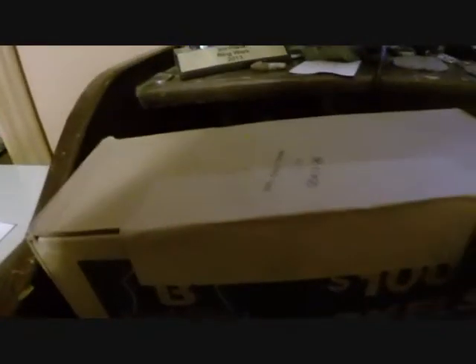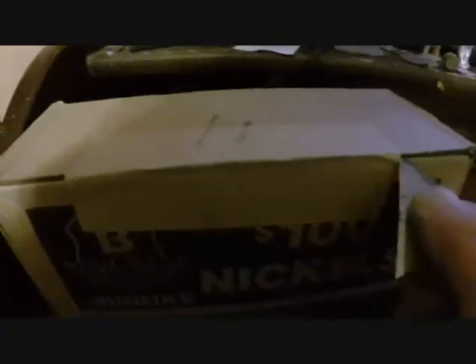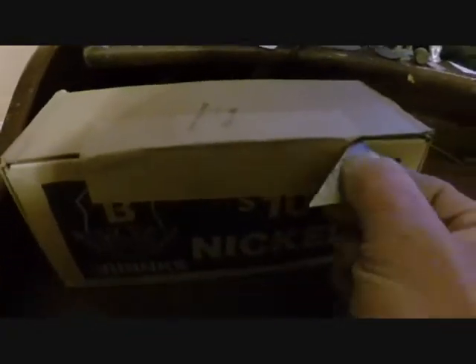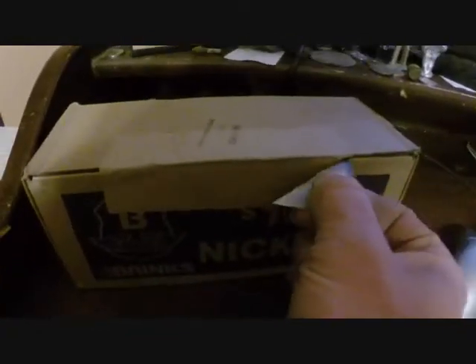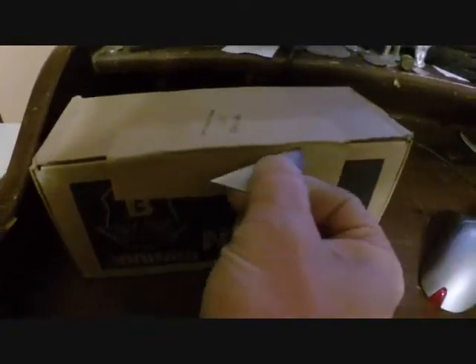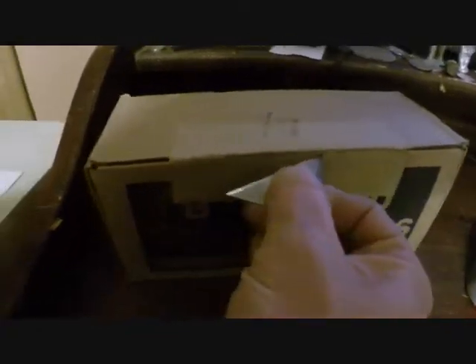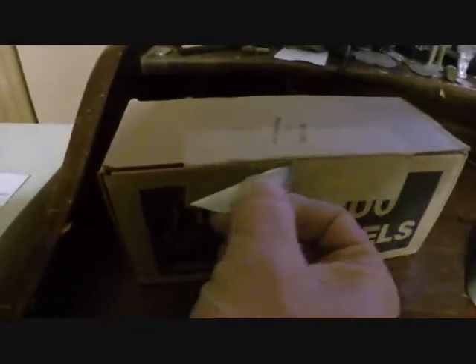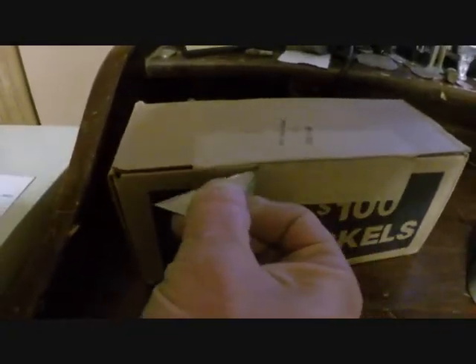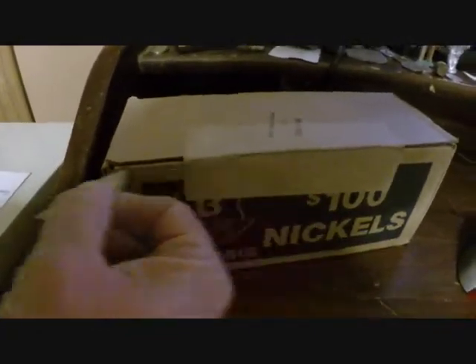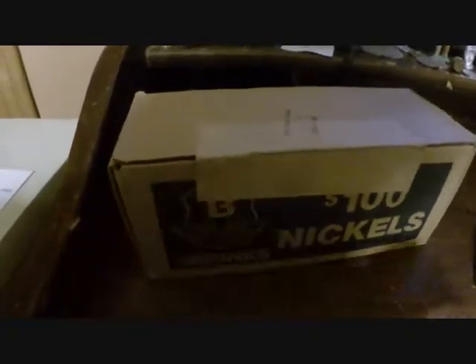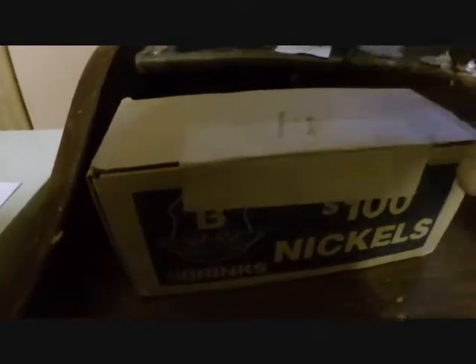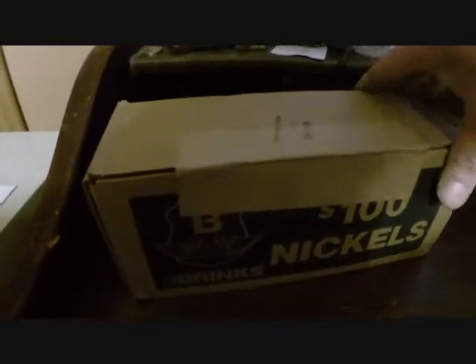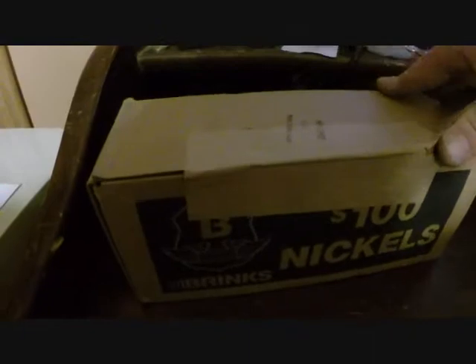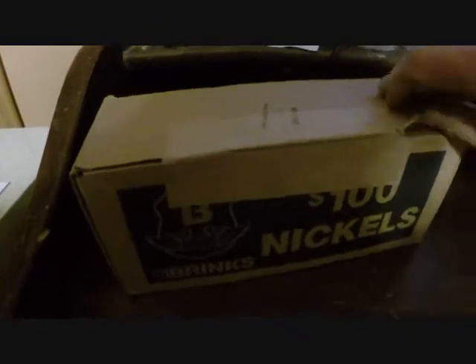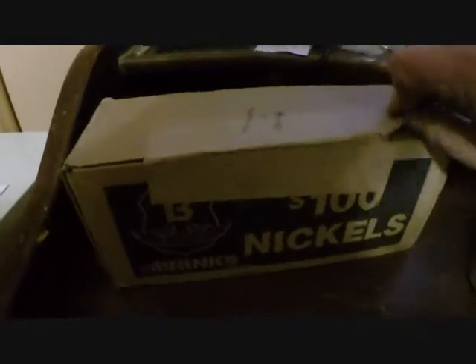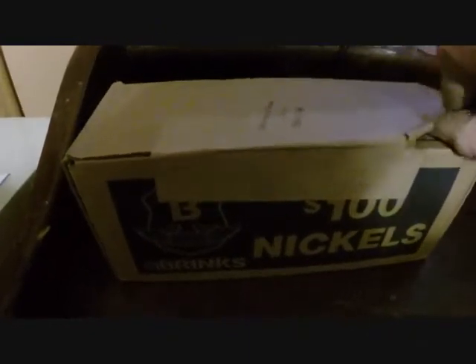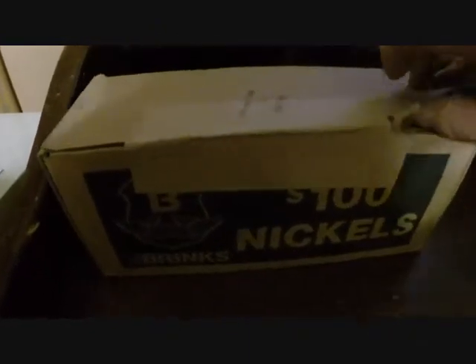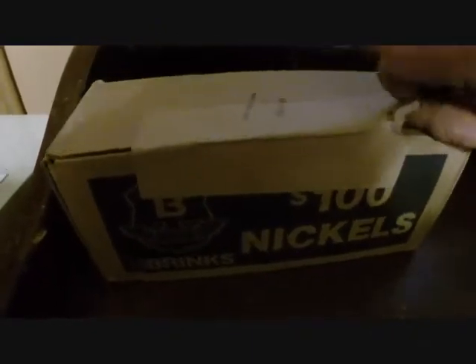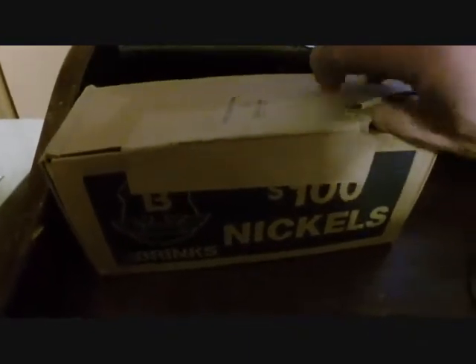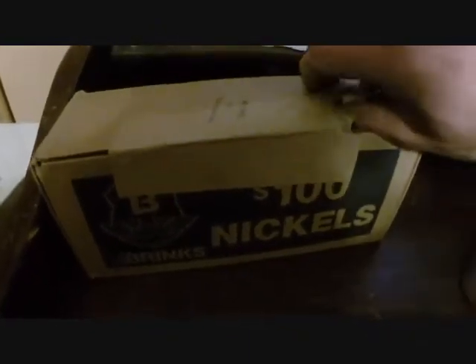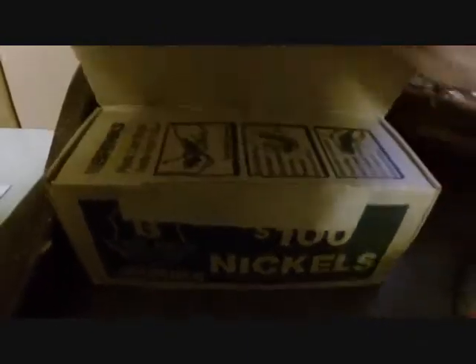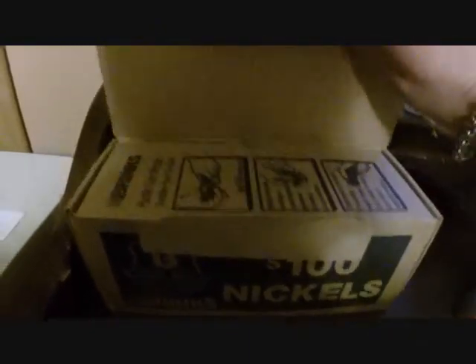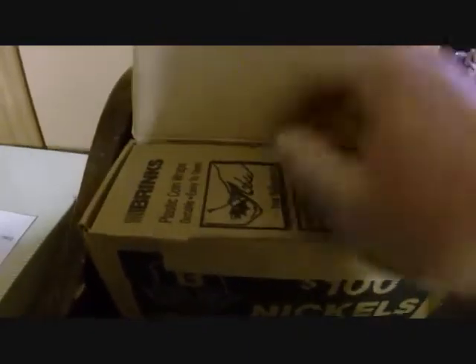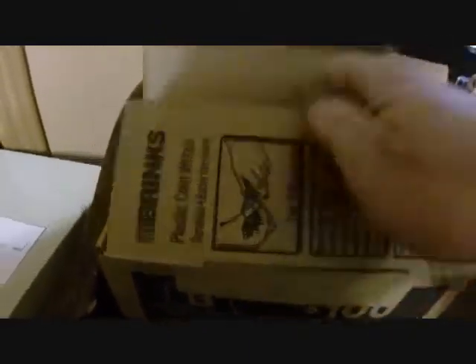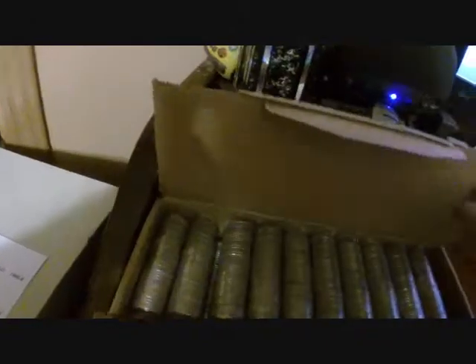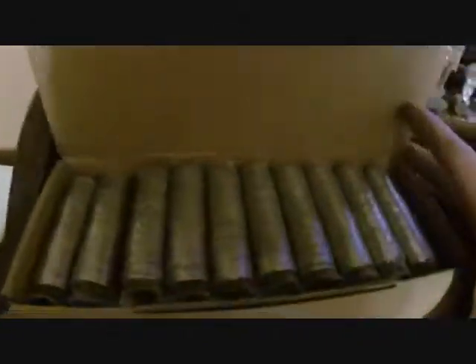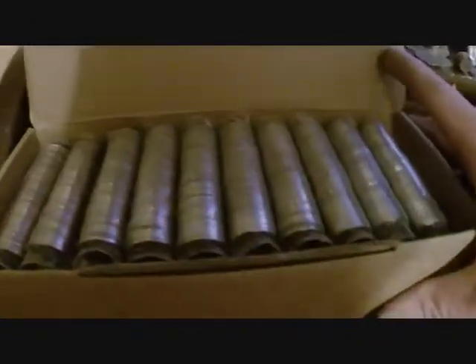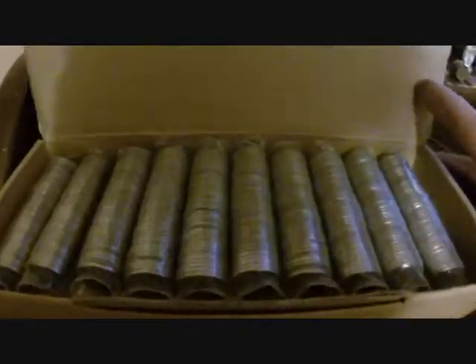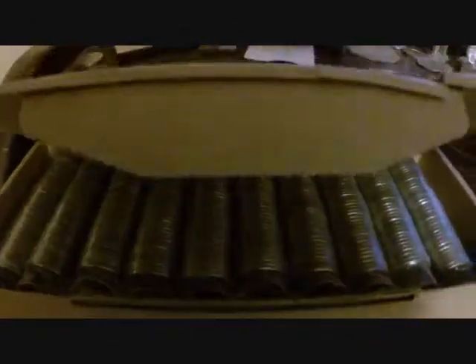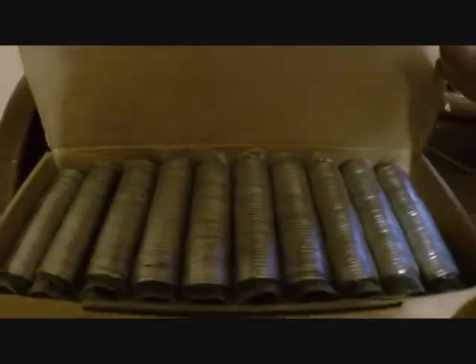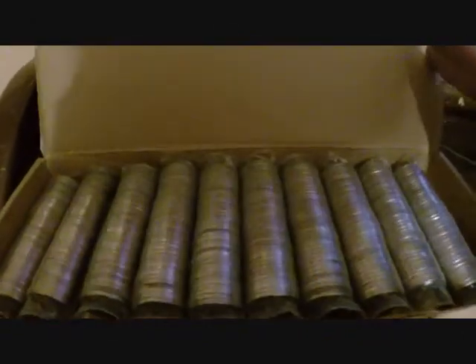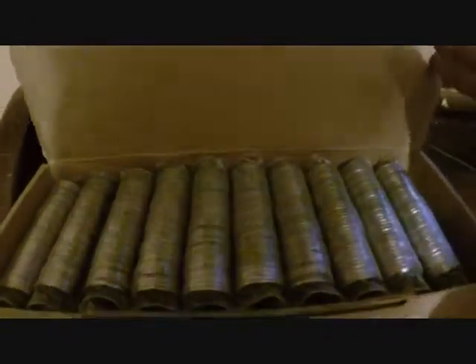Well, here we go, on to another box of nickels. Let's see if I can get it open — good grief — there we go. Alright, let's see if we can get anything out of this one.